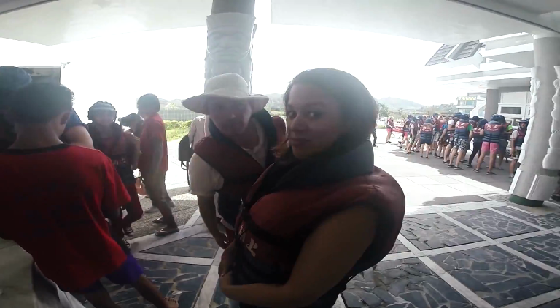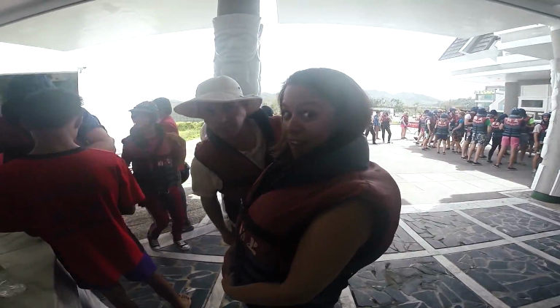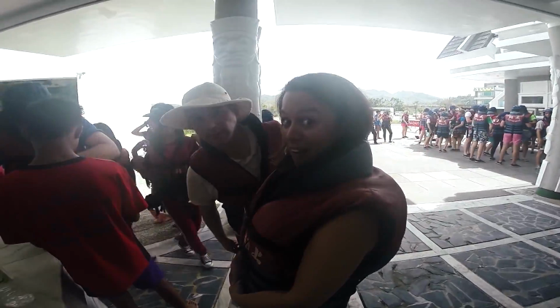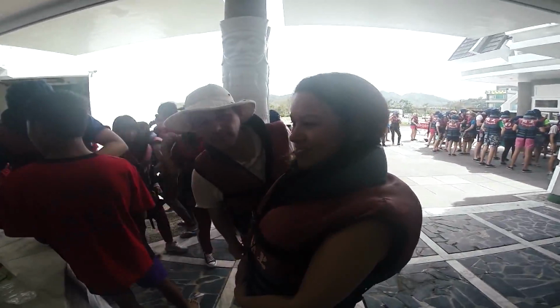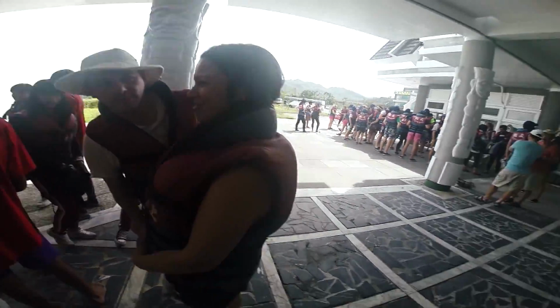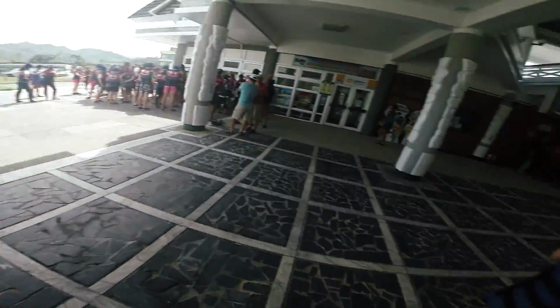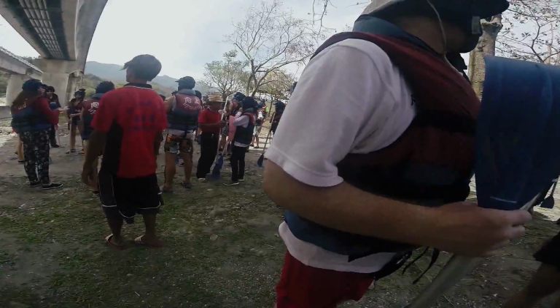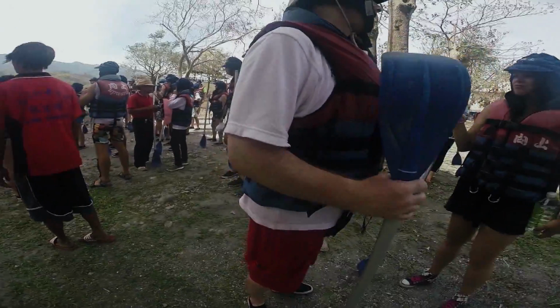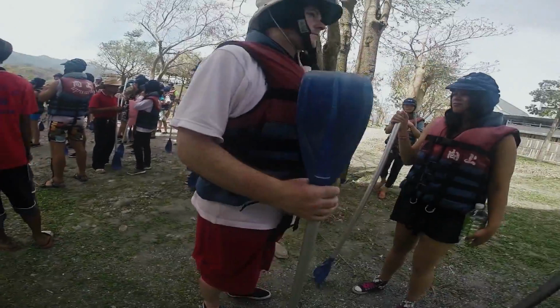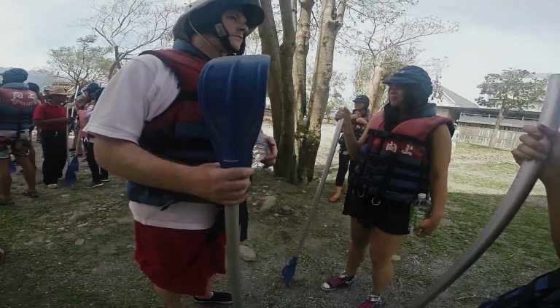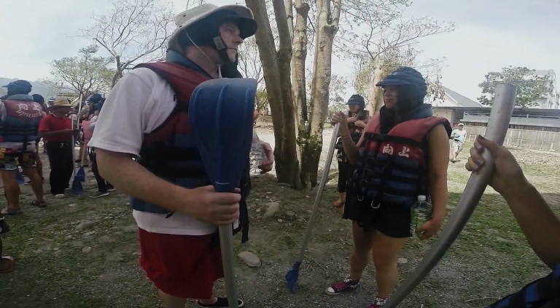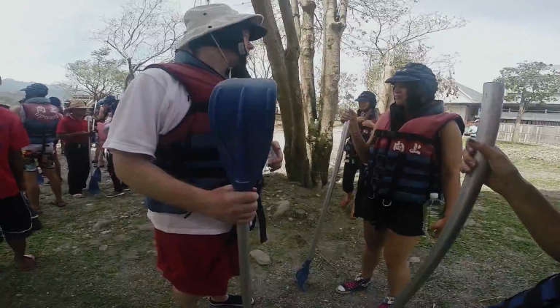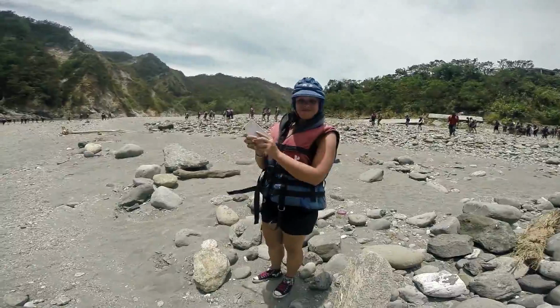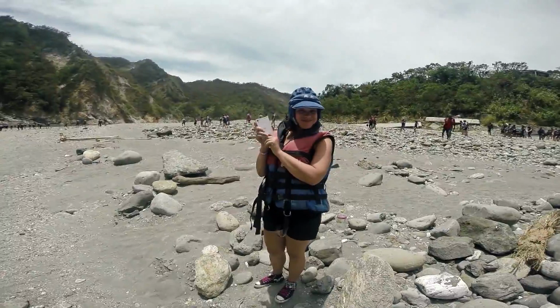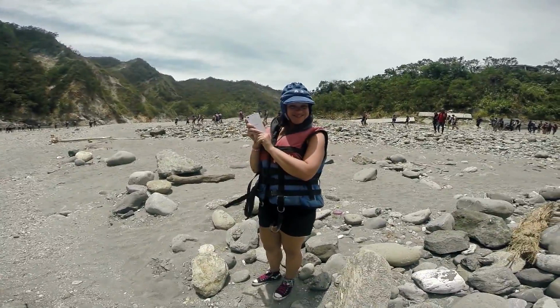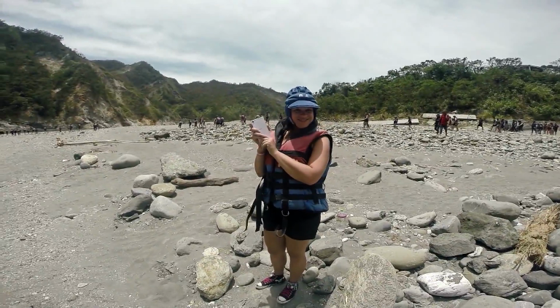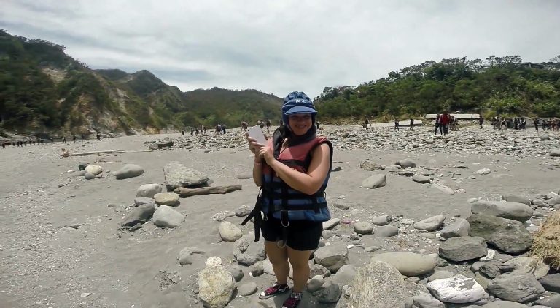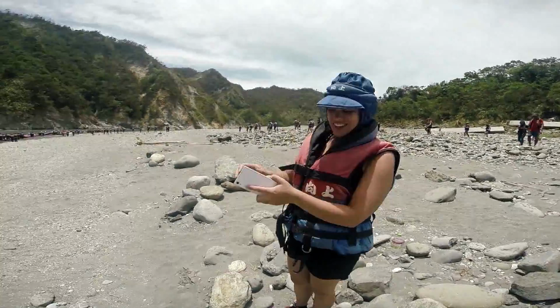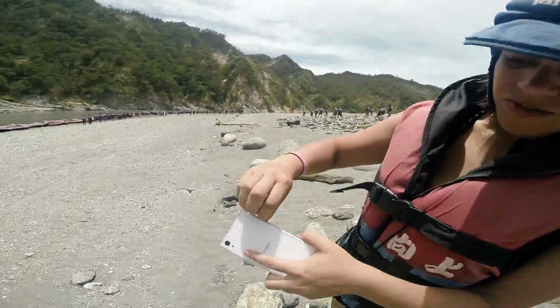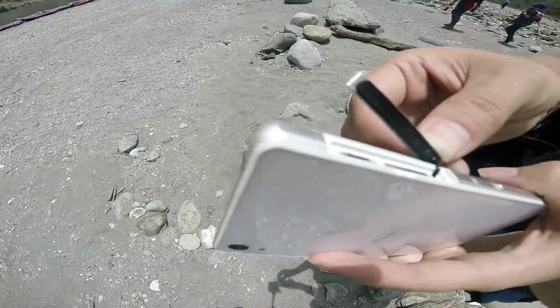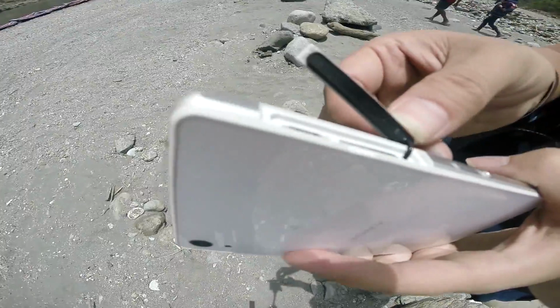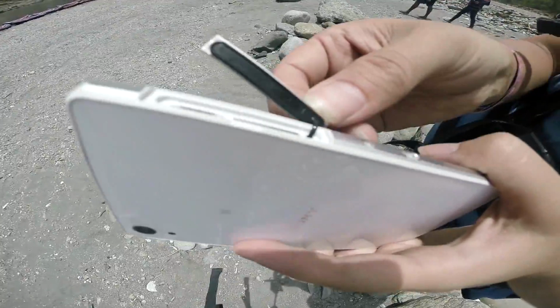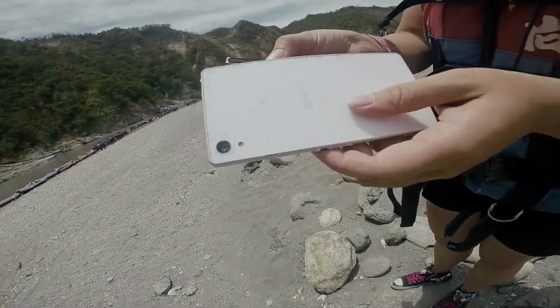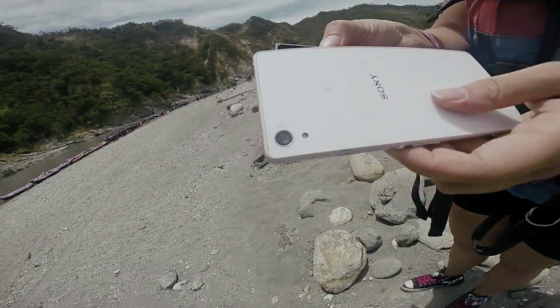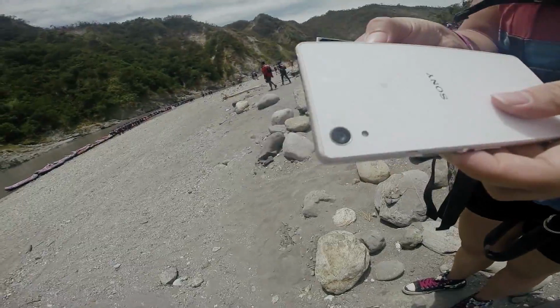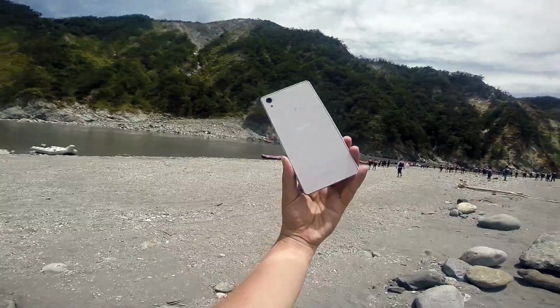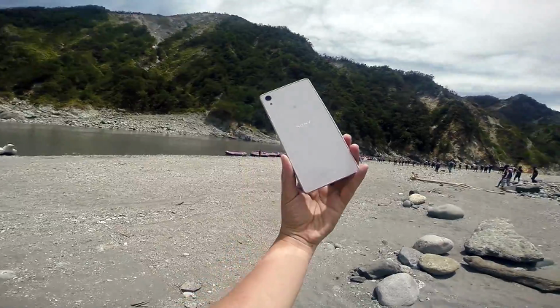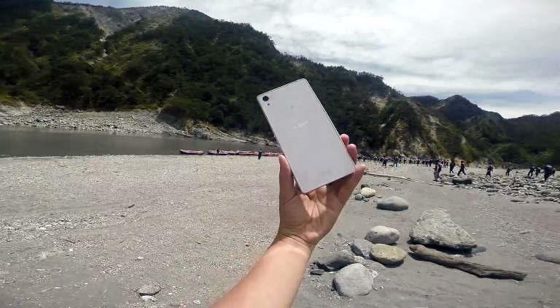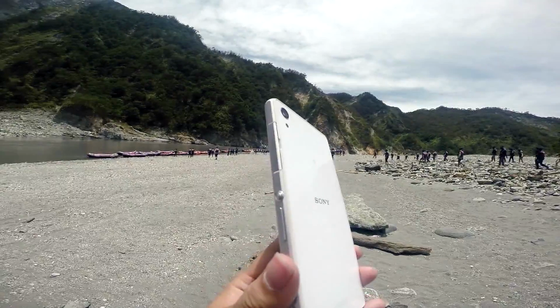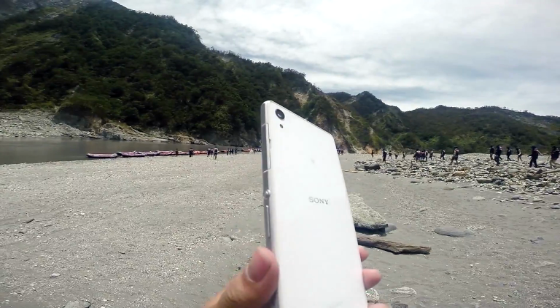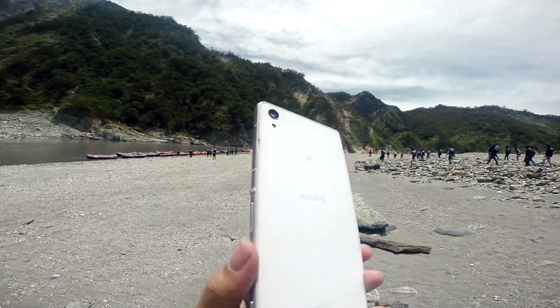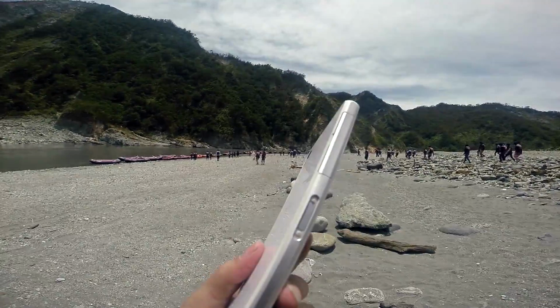None of the smartphones with us are waterproof, but being the biggest Sony fangirl out there, I happen to have a Z2 in my backpack. I'm planning on bringing it along so I can get some cool whitewater rafting shots.